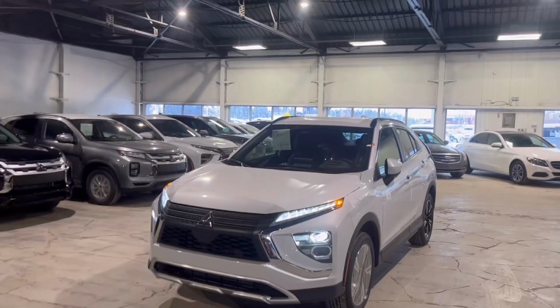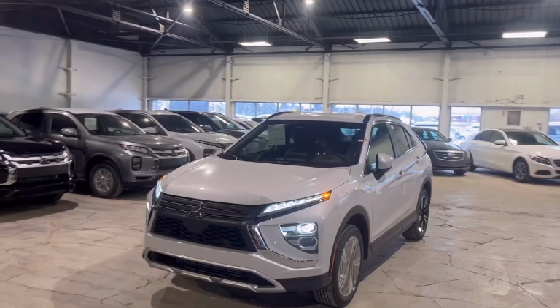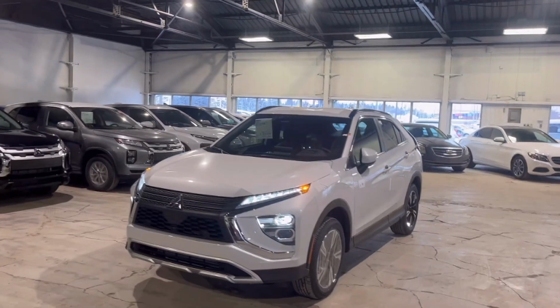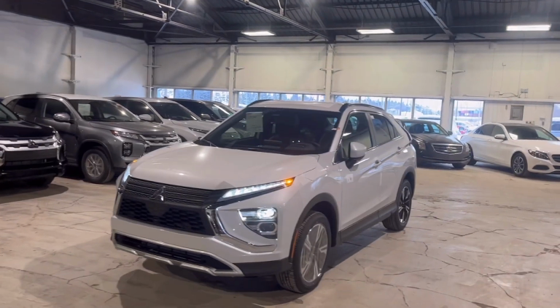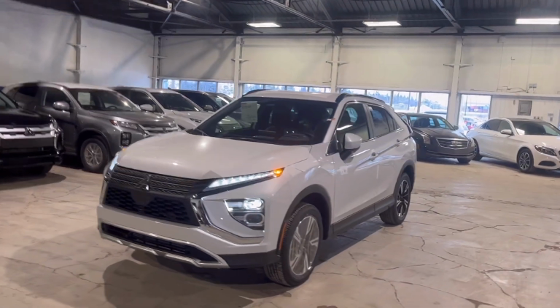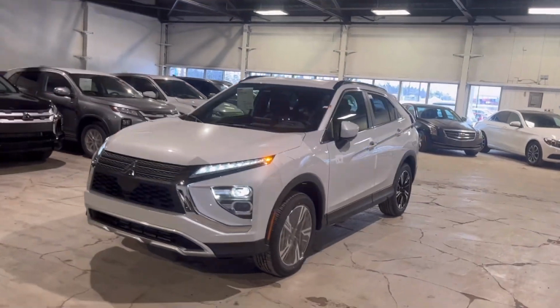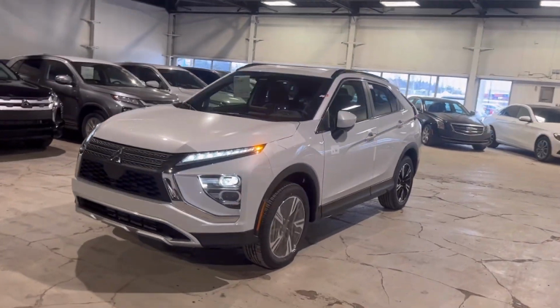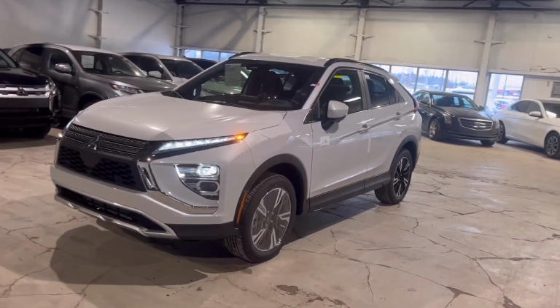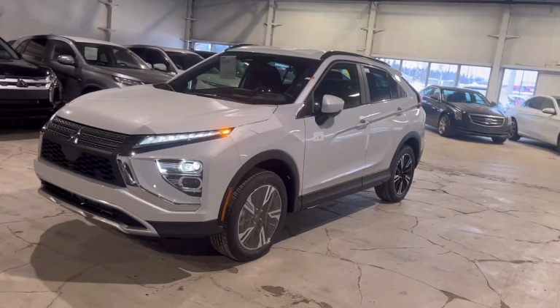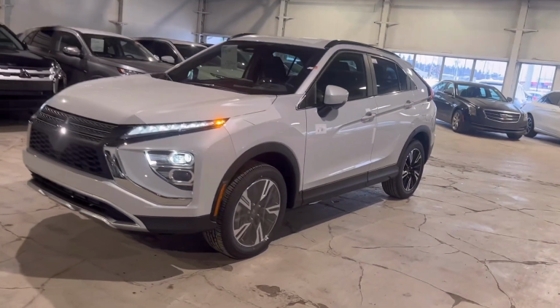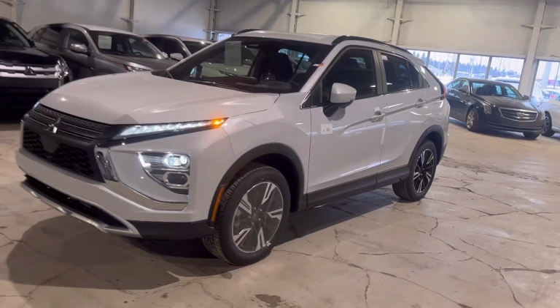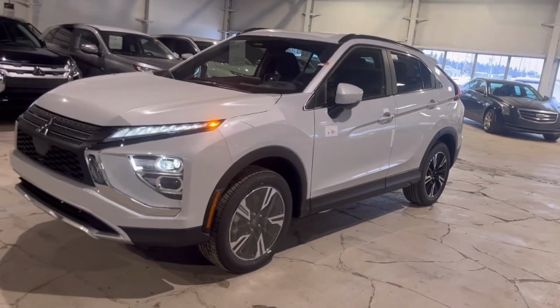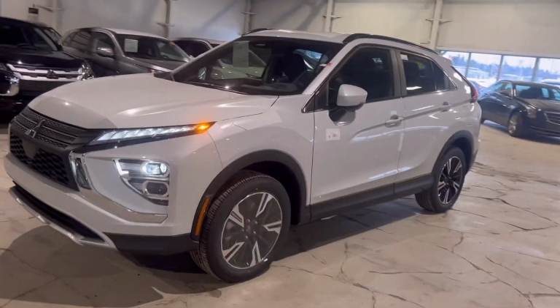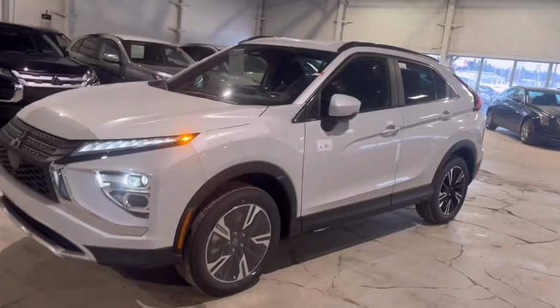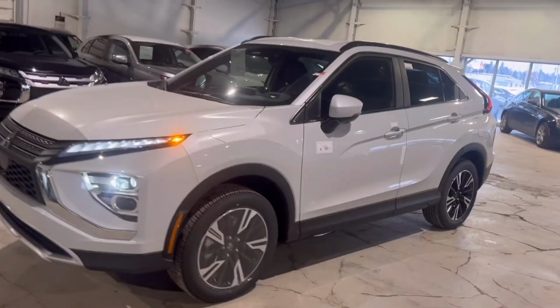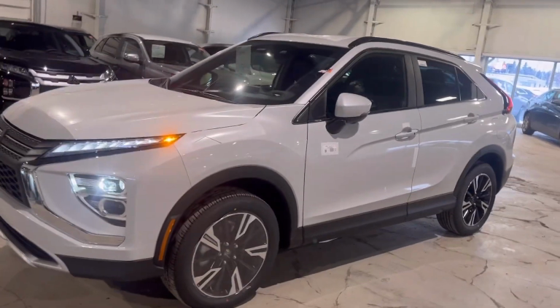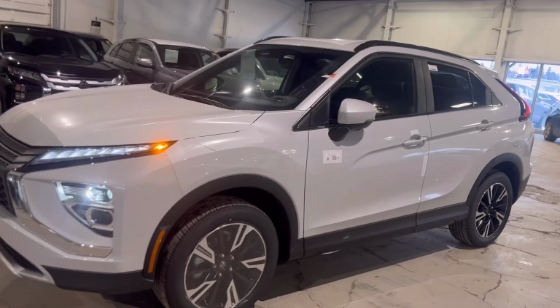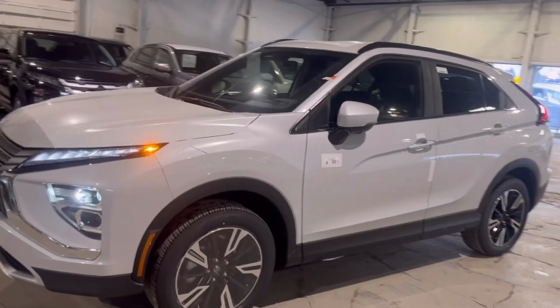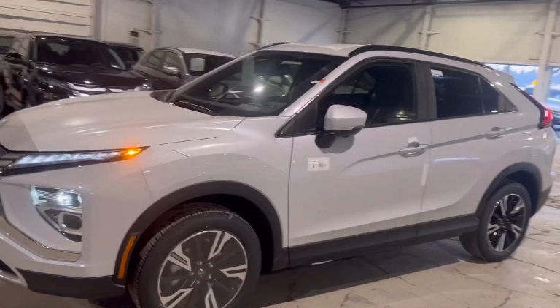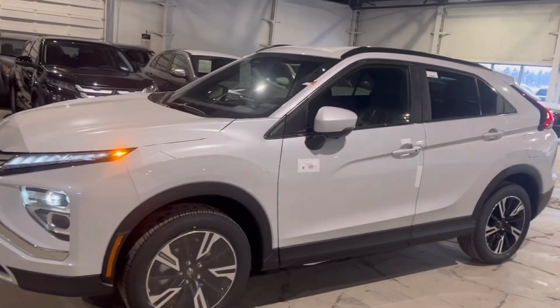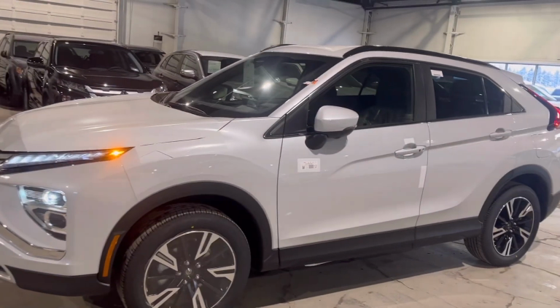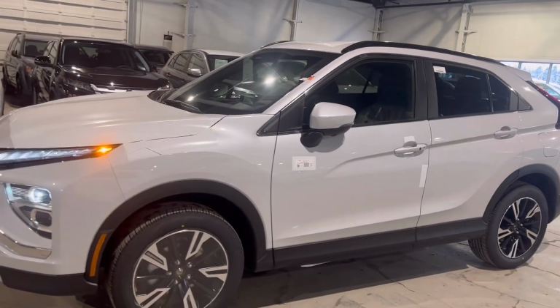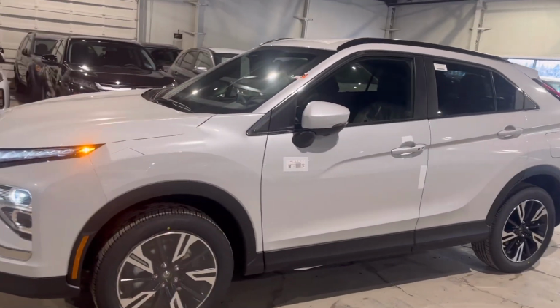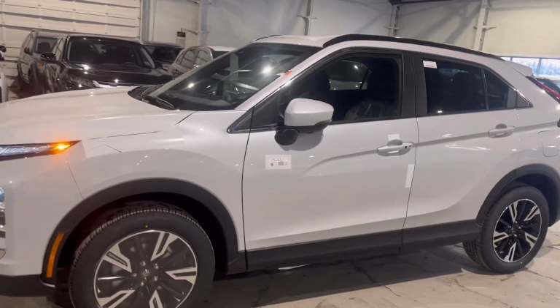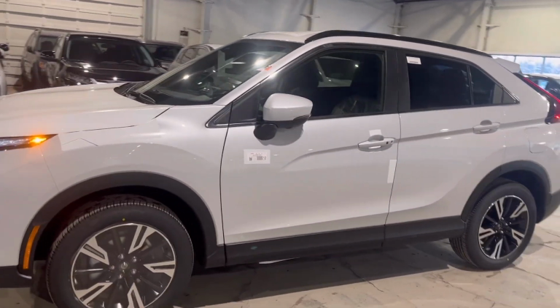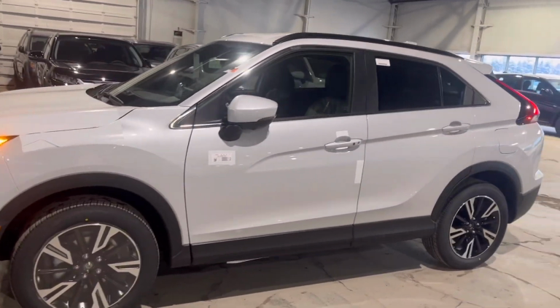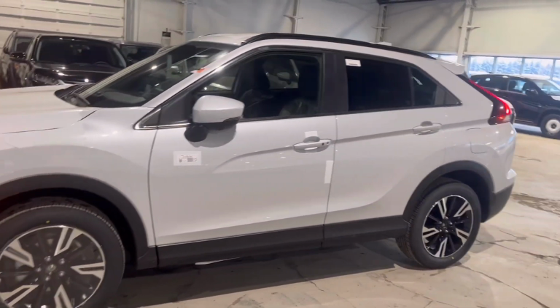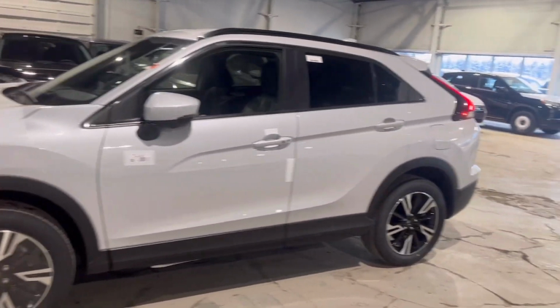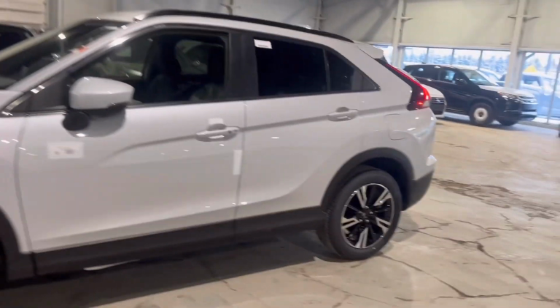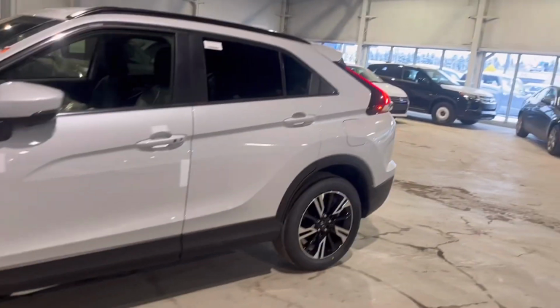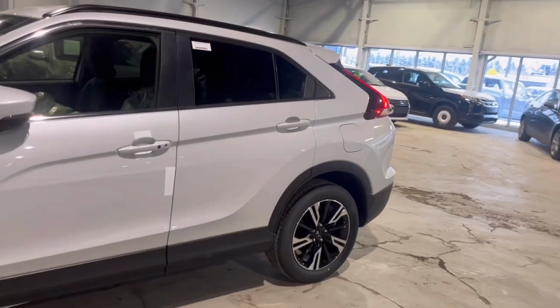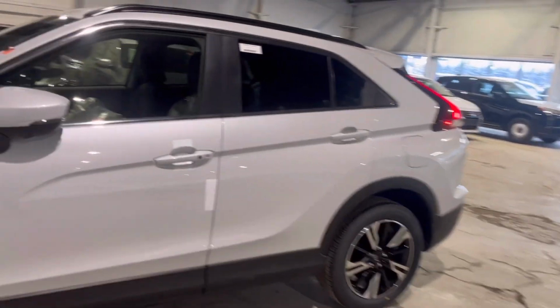Hey everyone, it's Colby from Northside Mitsubishi. Just wanted to give you a quick walk-around on our 2024 SEL Eclipse Cross here at Northside Mitsubishi. This one just came off the truck.